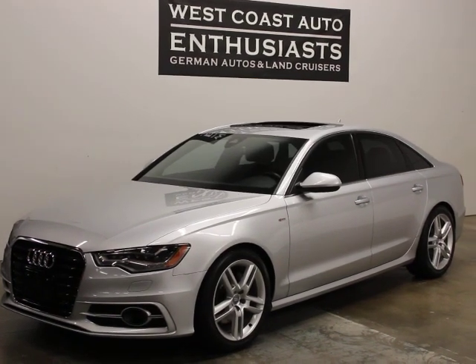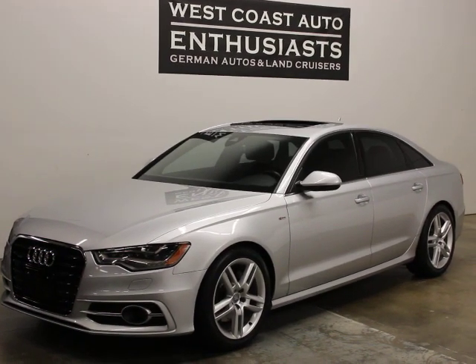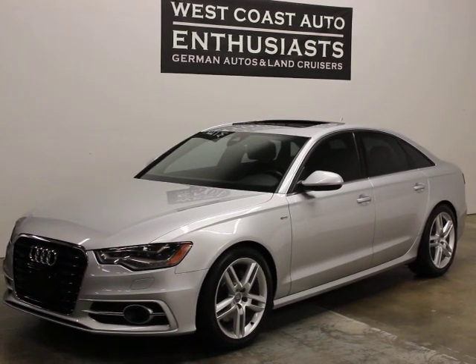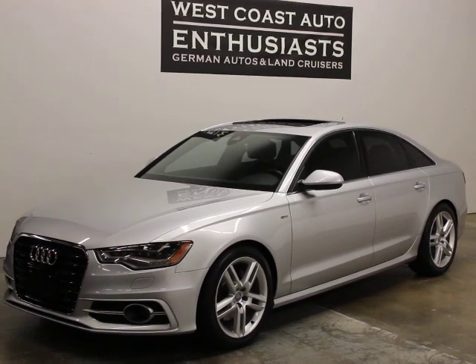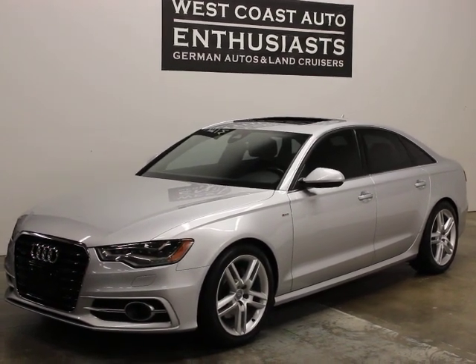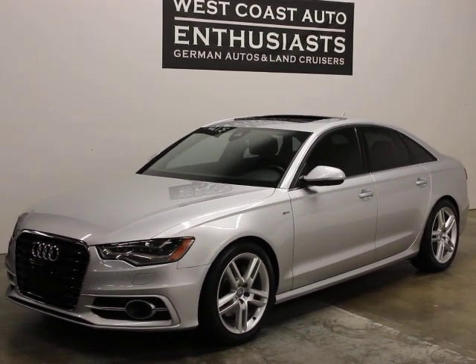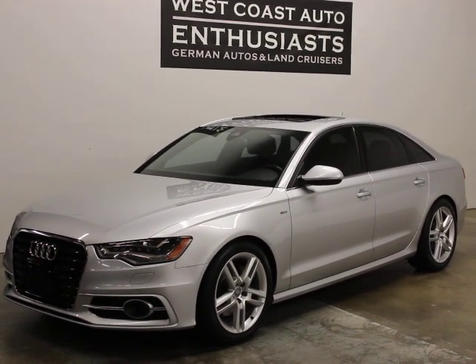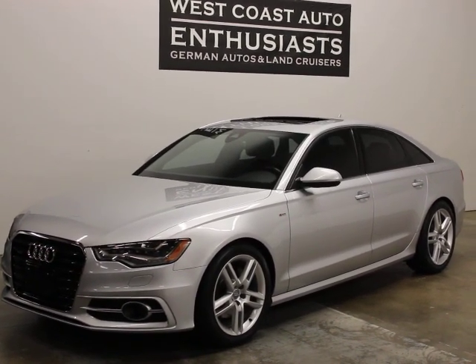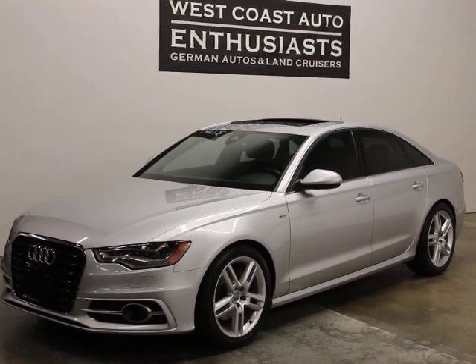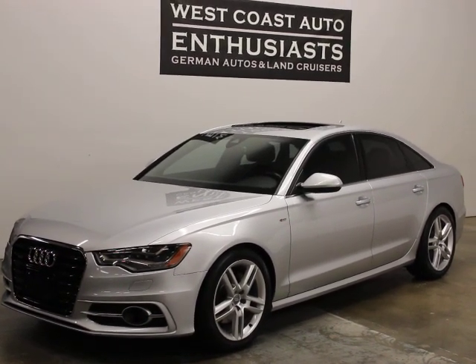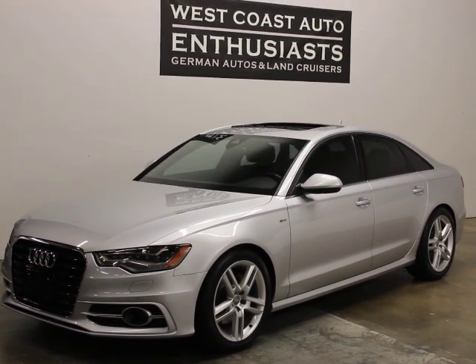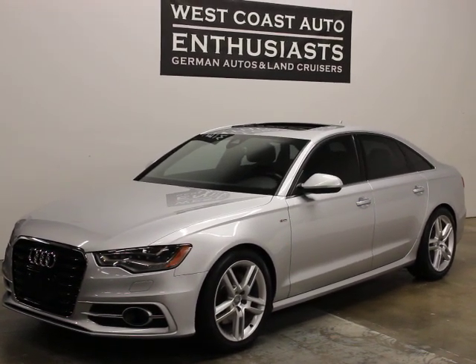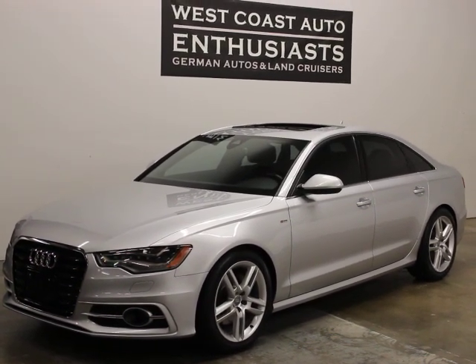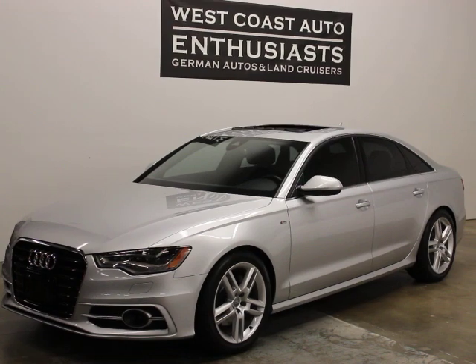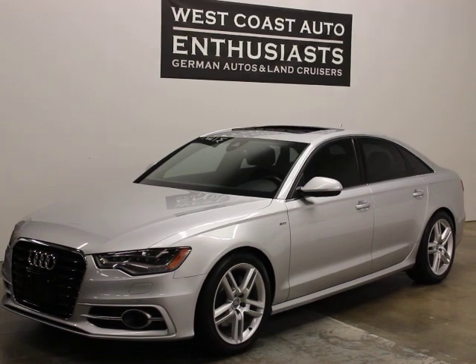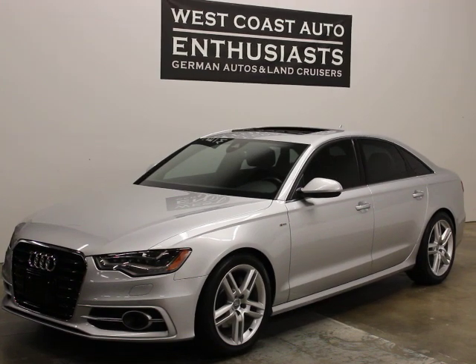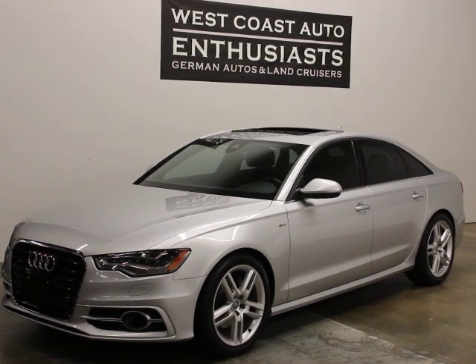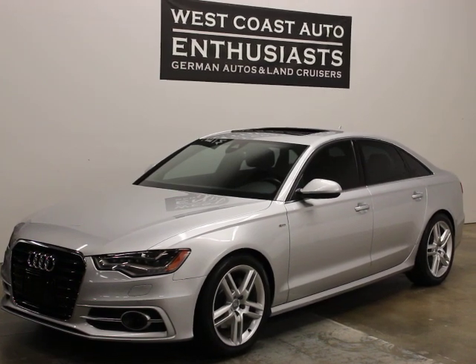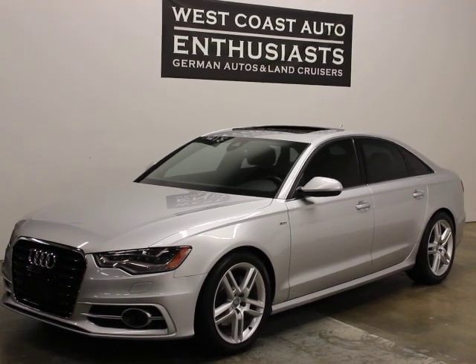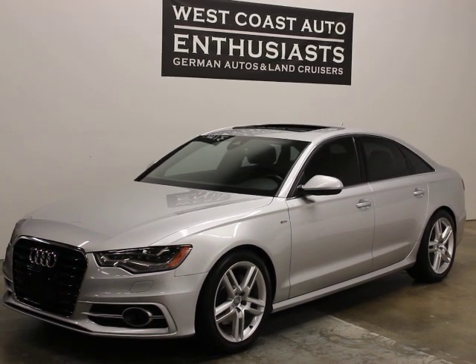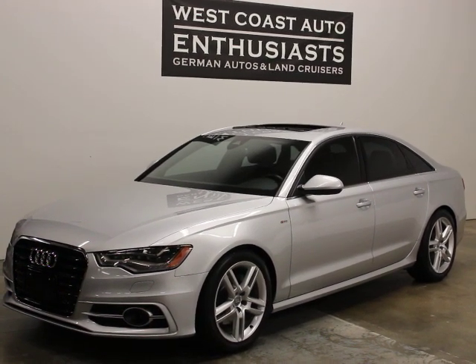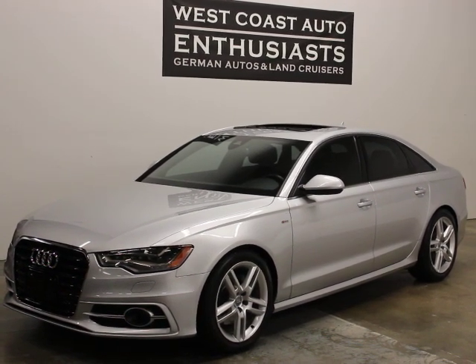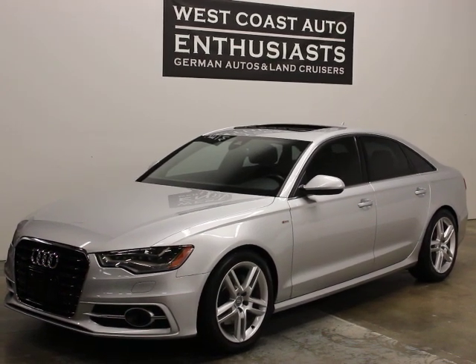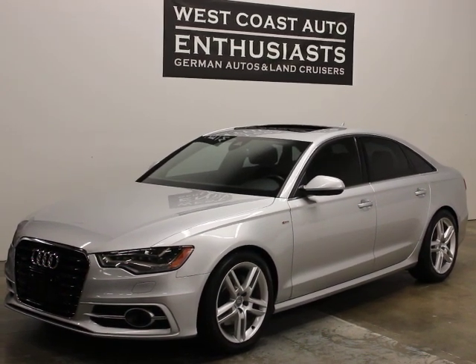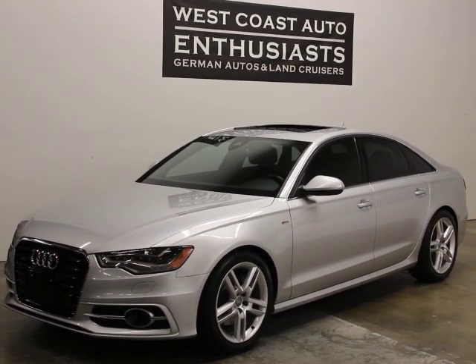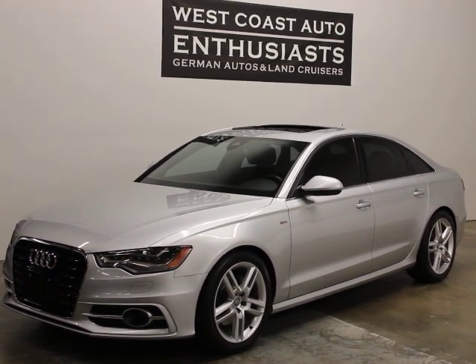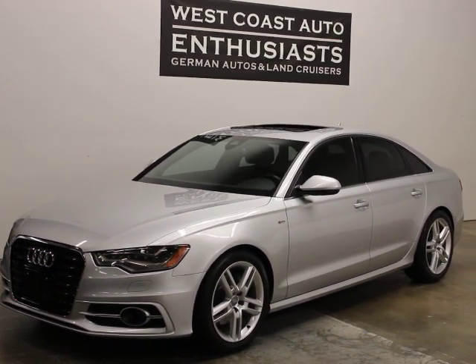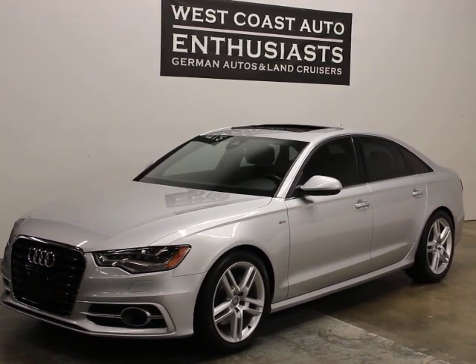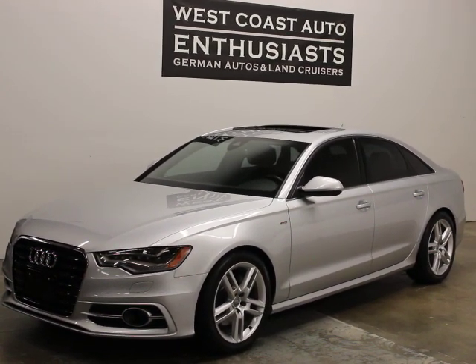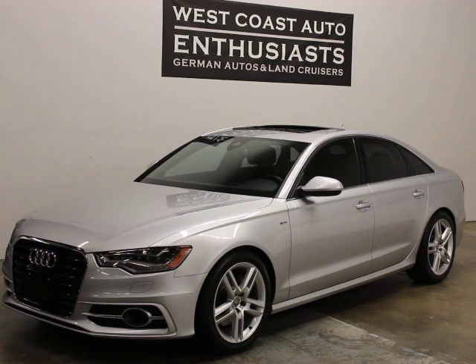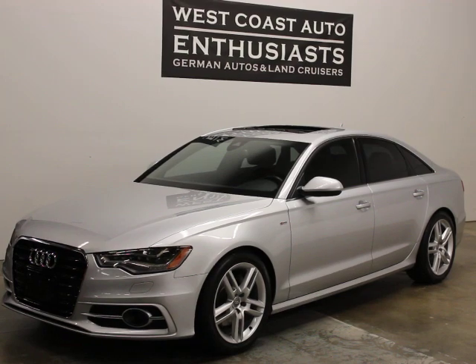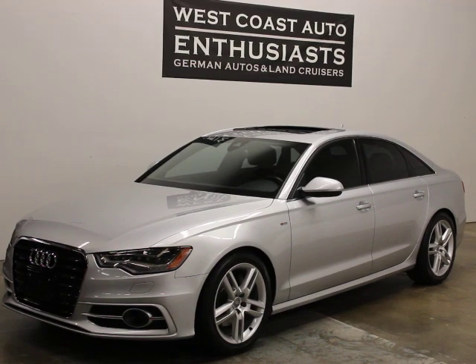Thank you for visiting West Coast Auto Enthusiast. Today we're featuring a 2014 Audi A6 Prestige Package TDI. It's a clean title, clean Carfax car.